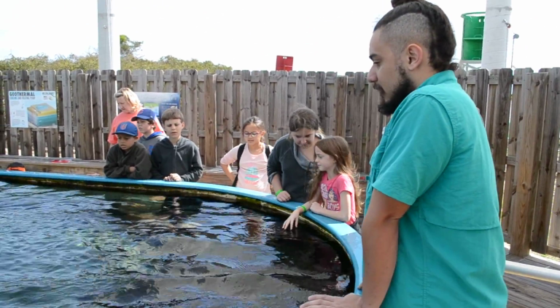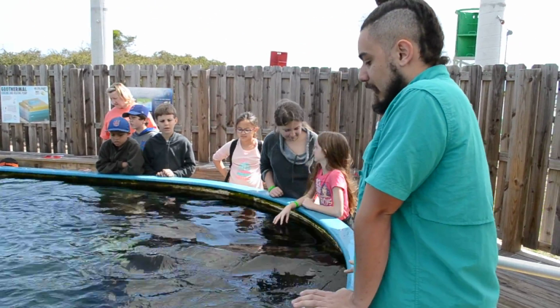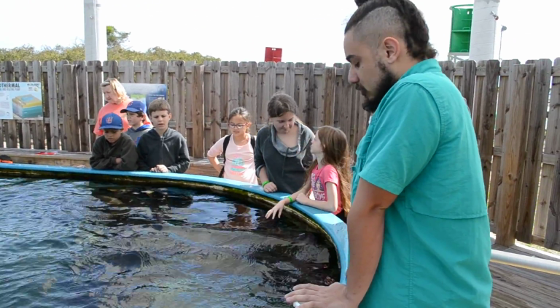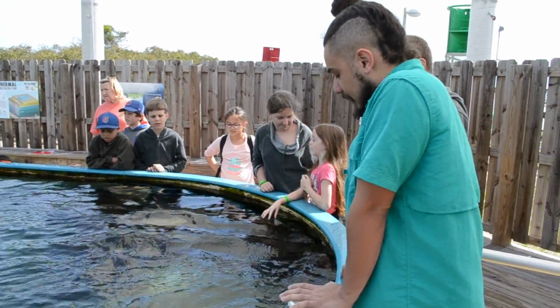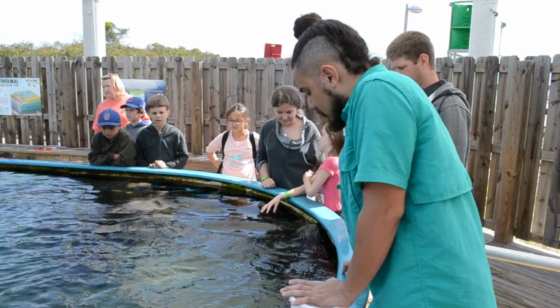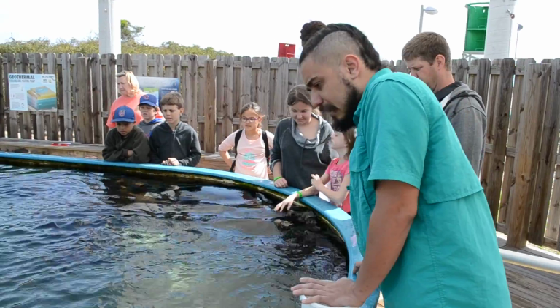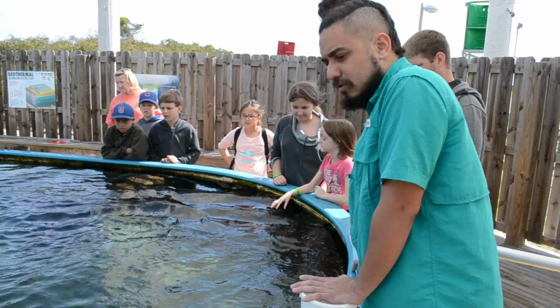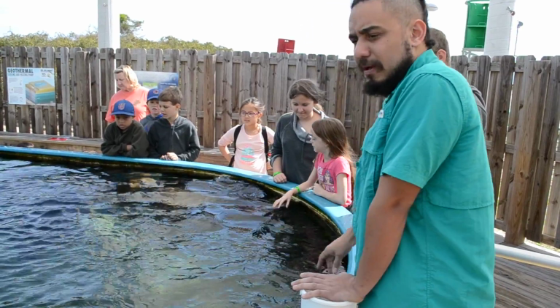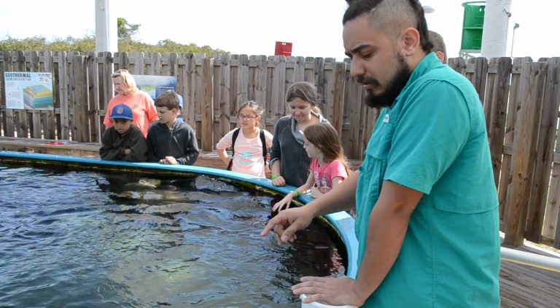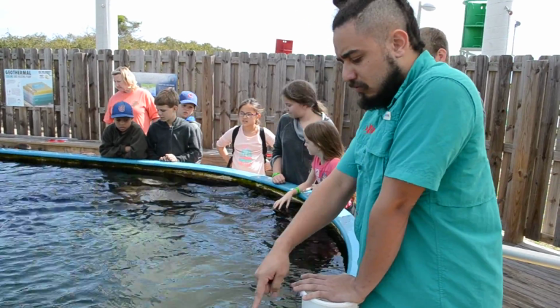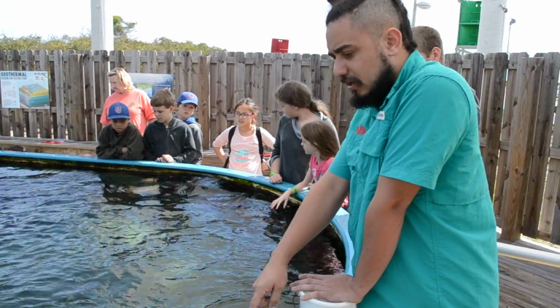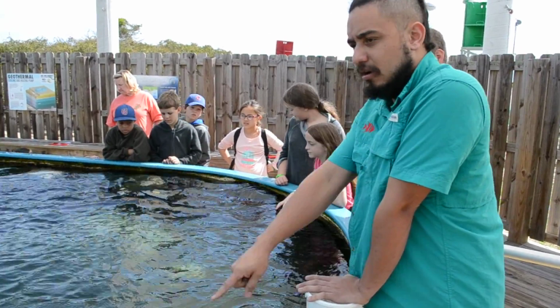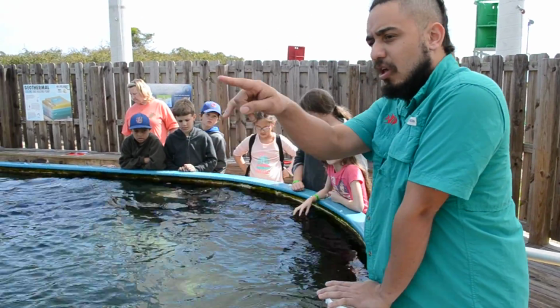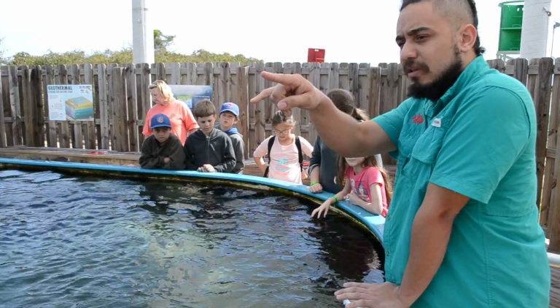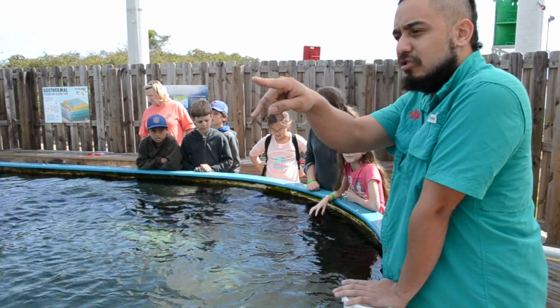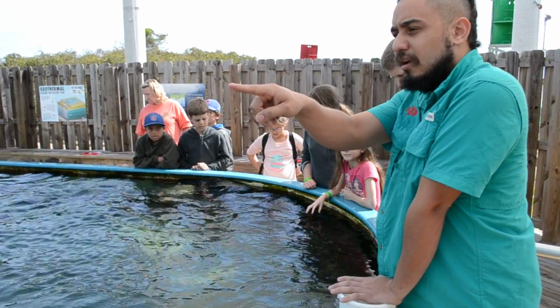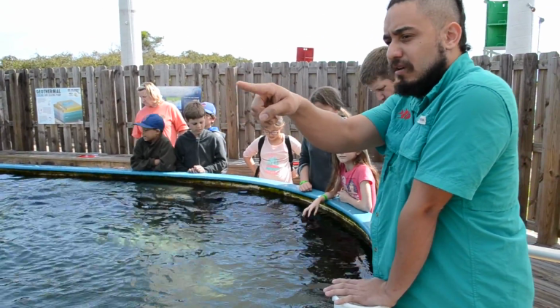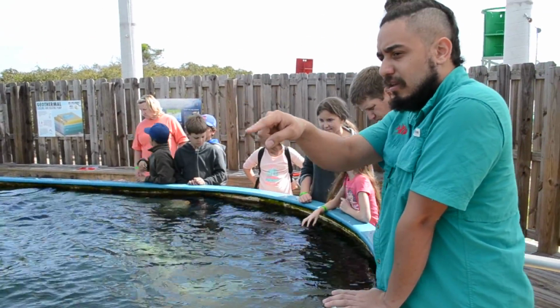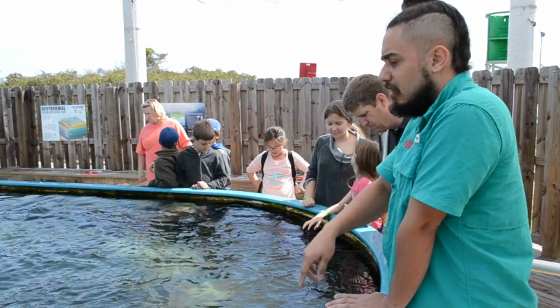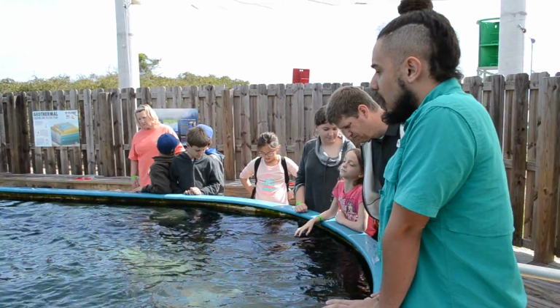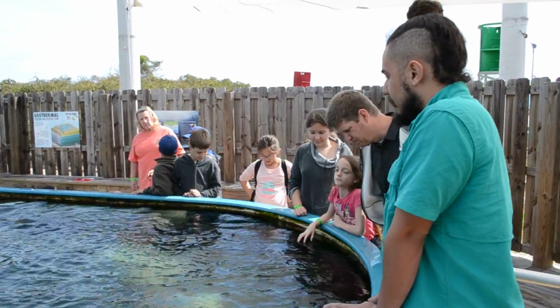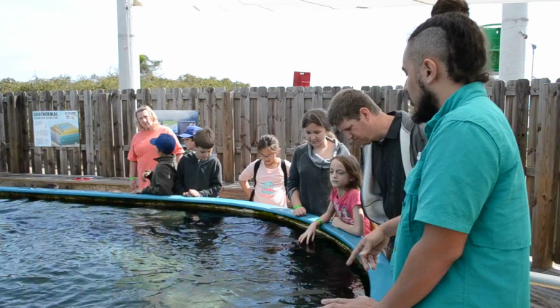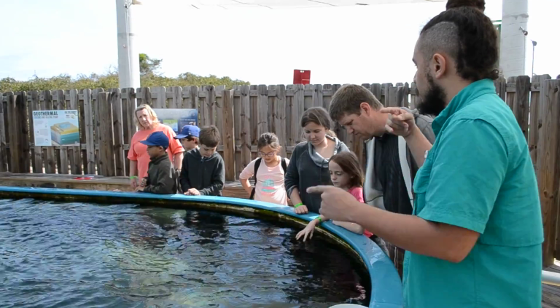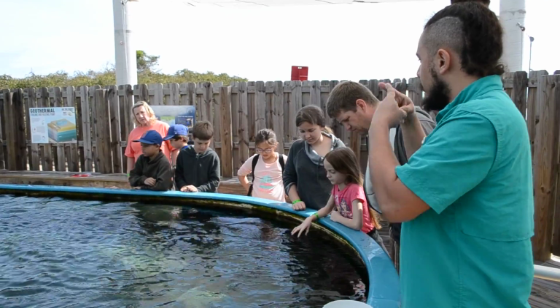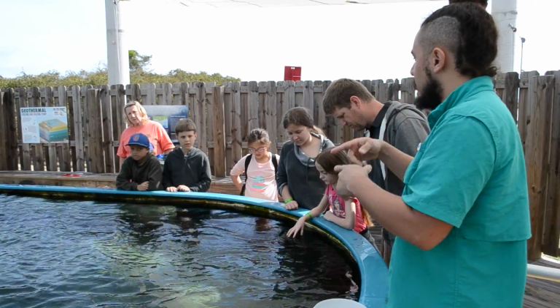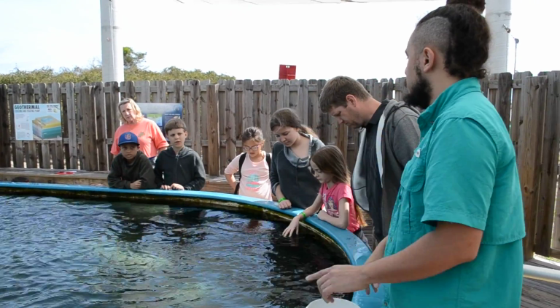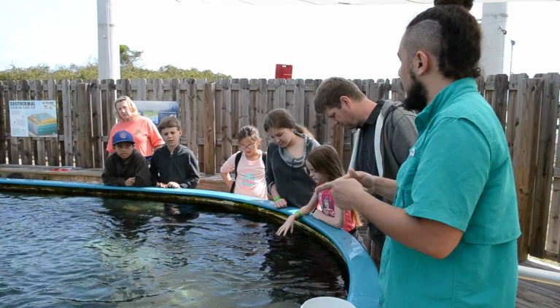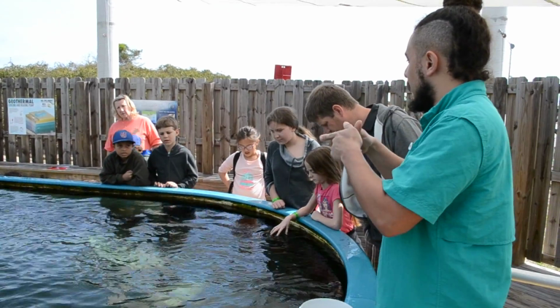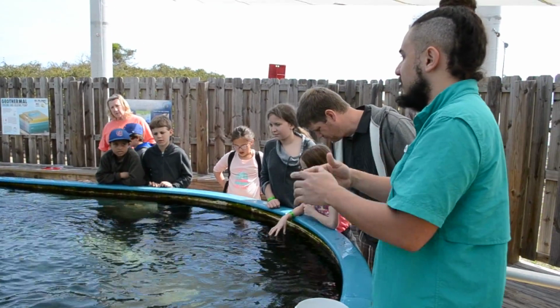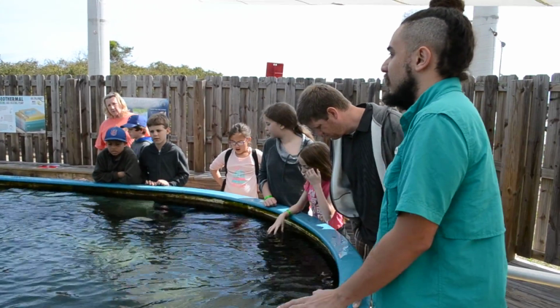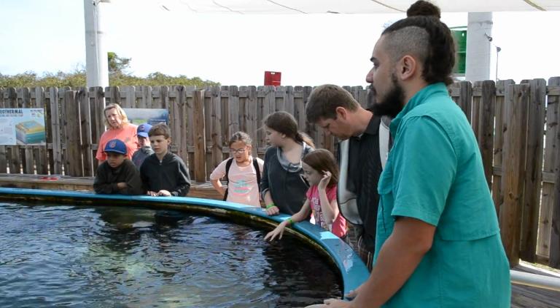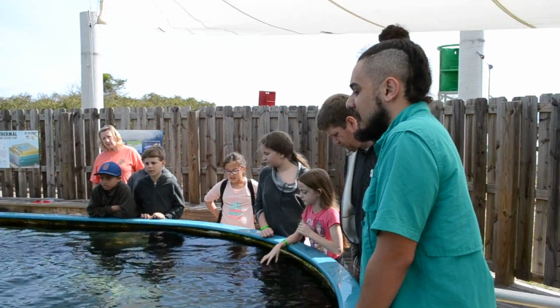I also have two Atlantic stingrays — mainly there's one here, and the other one usually hangs around over there. They're the ones with a pointy nose, kind of like an A — so A for Atlantic.